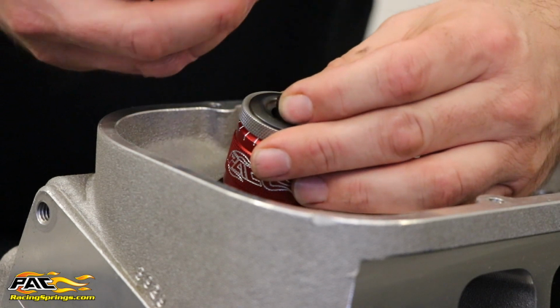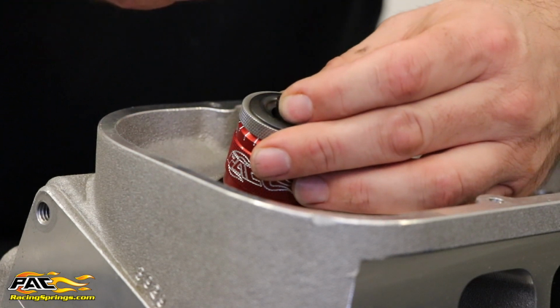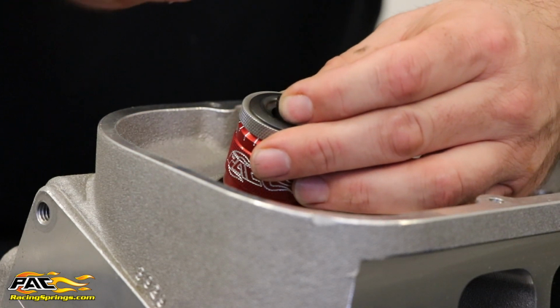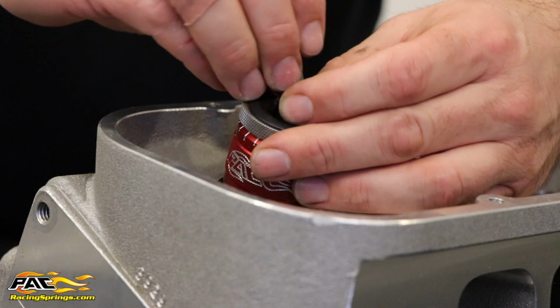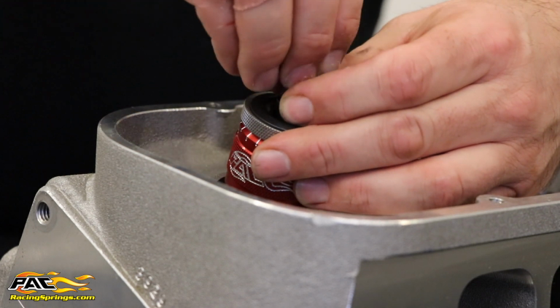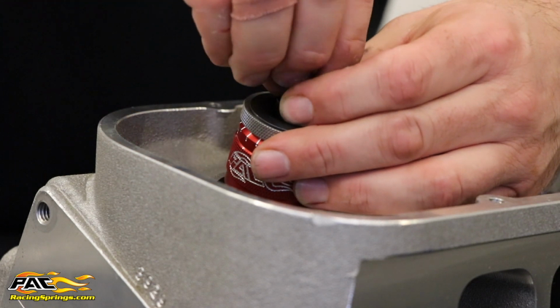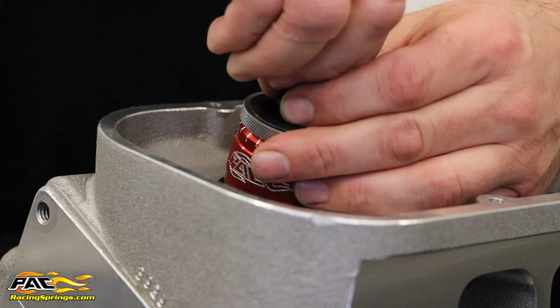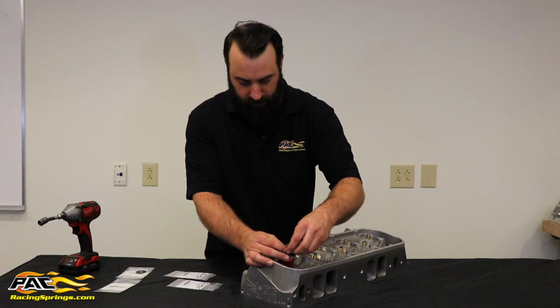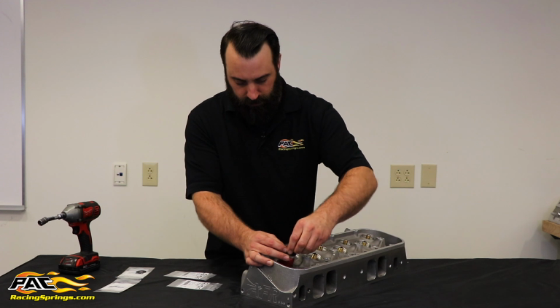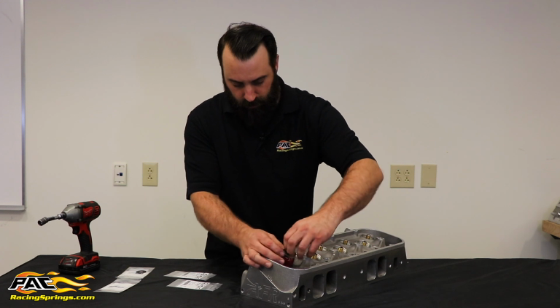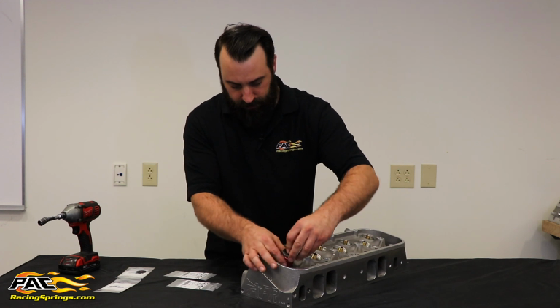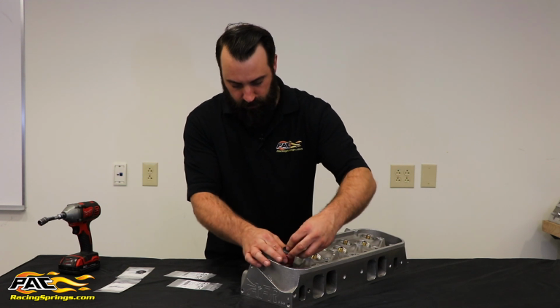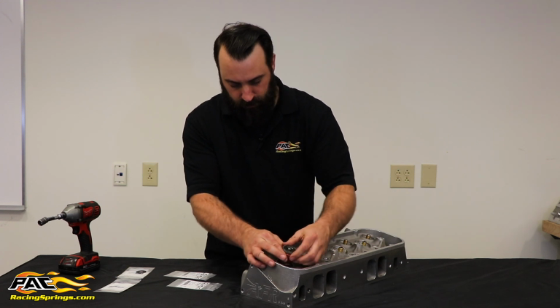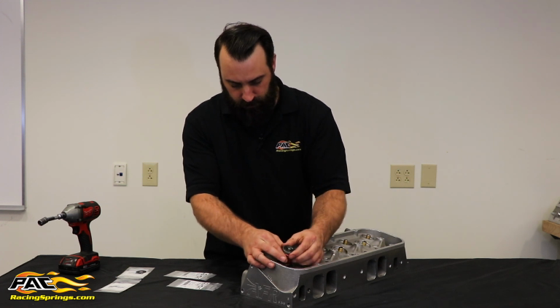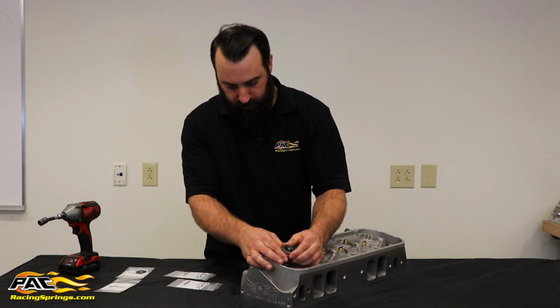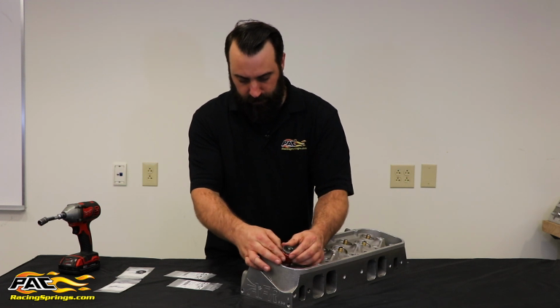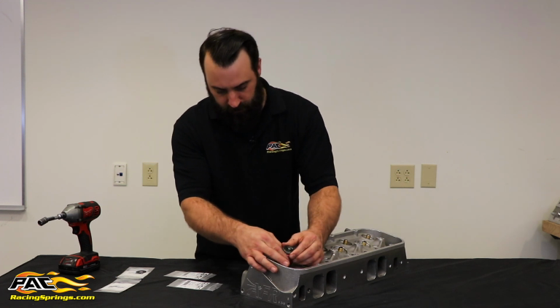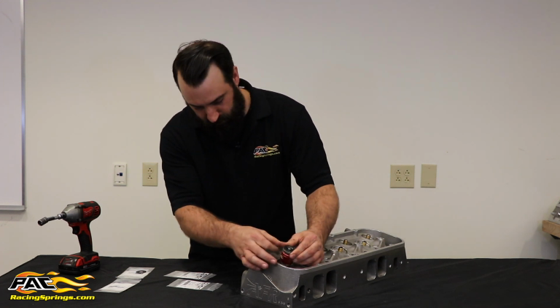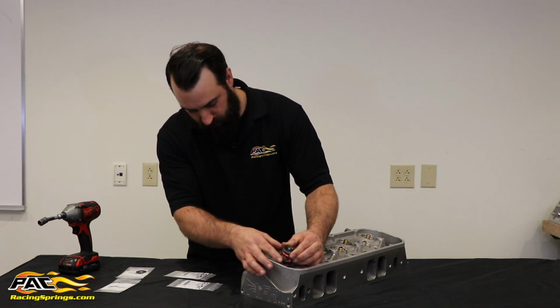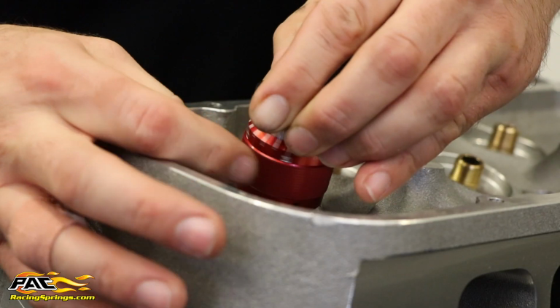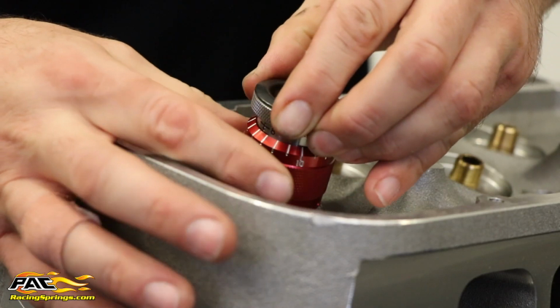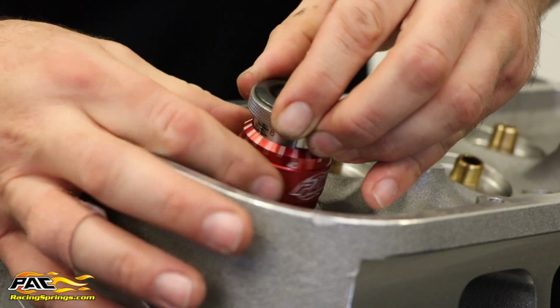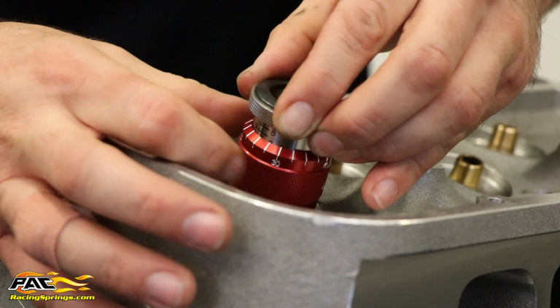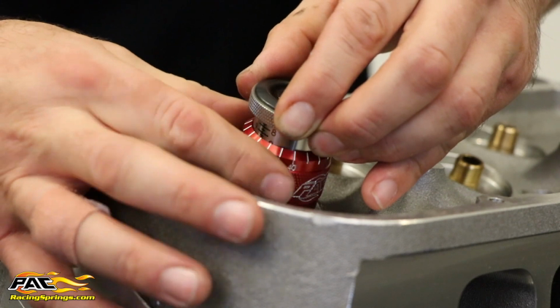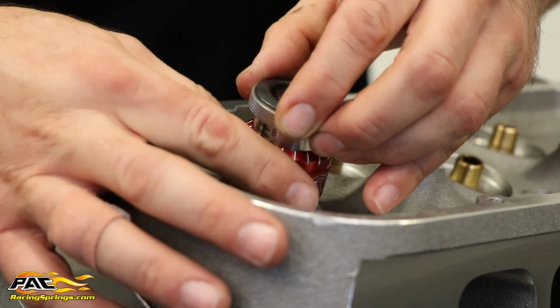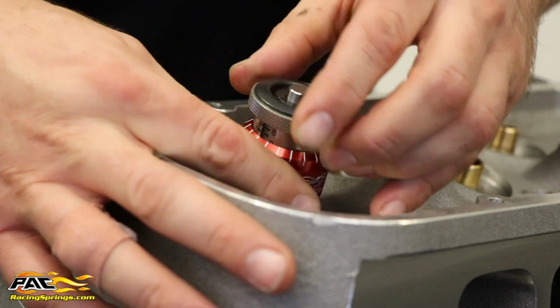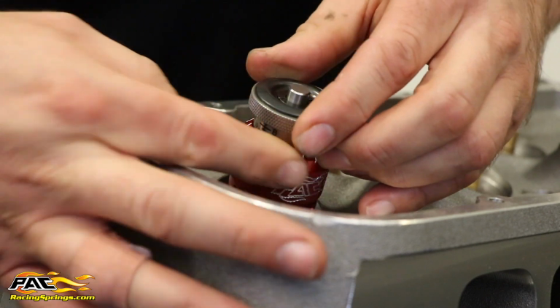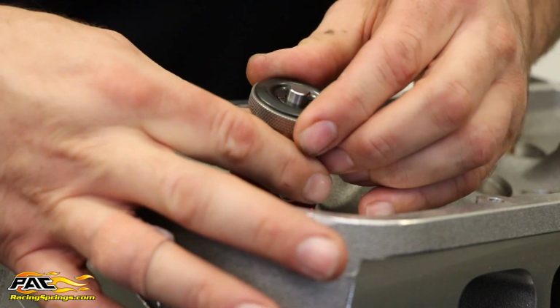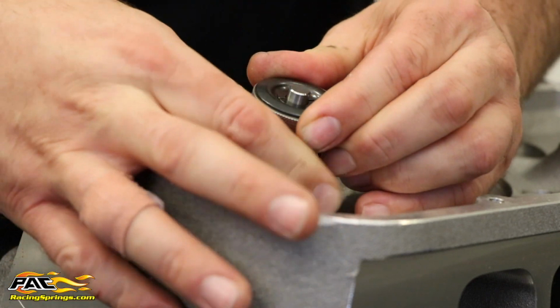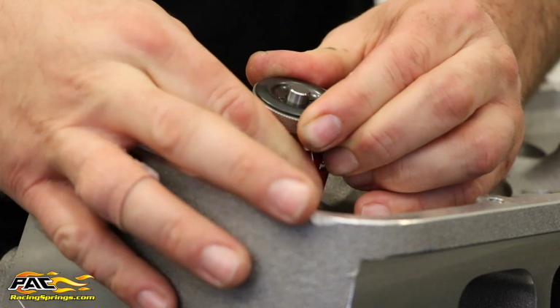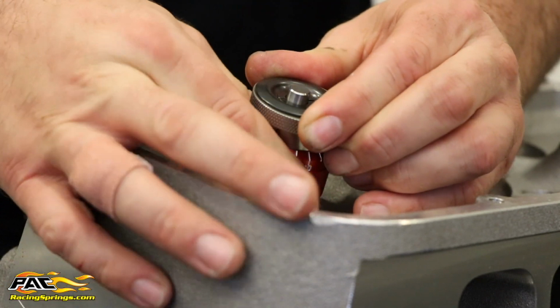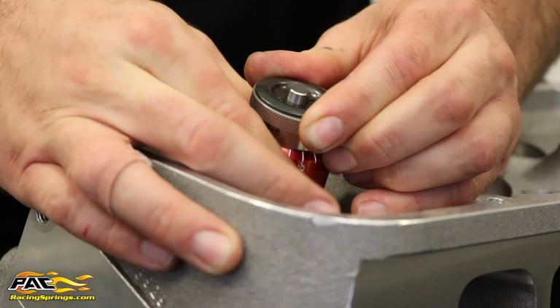It's easiest to install the locks with the height gauge all the way down. Lift up on the height gauge, then screw it all the way down and tighten.